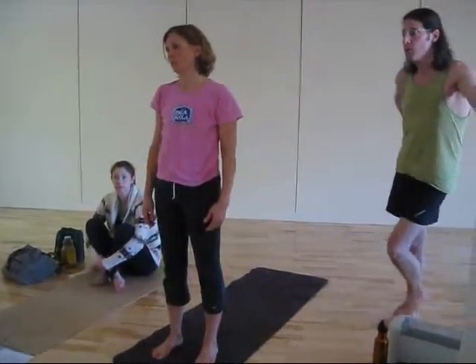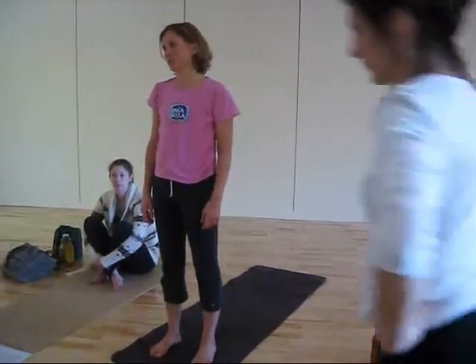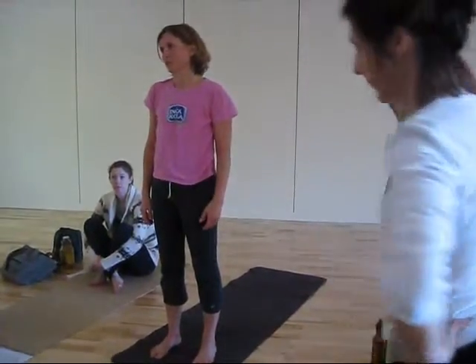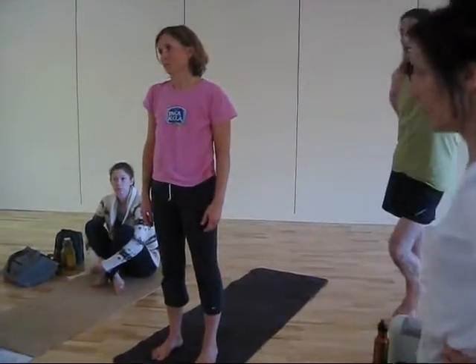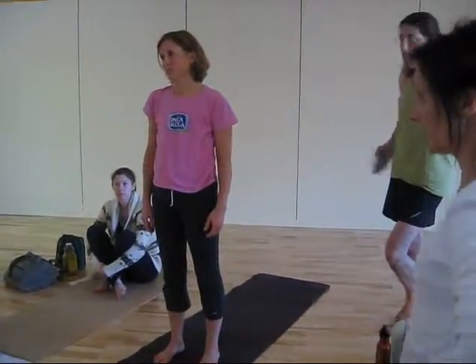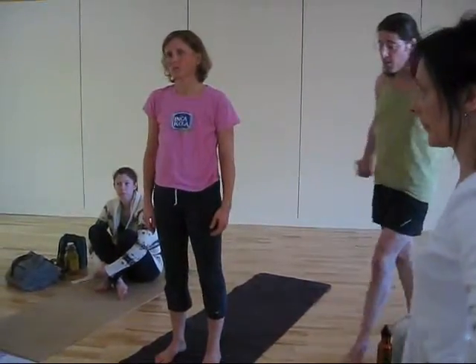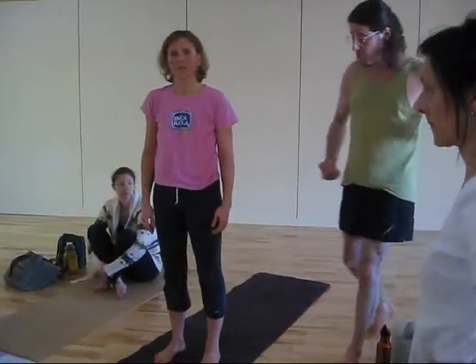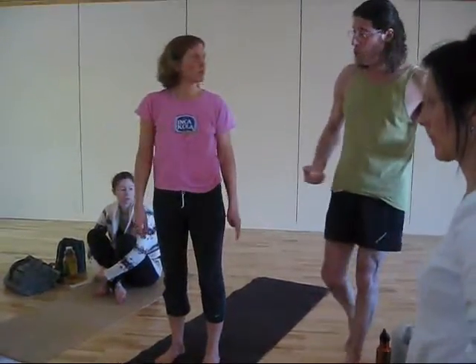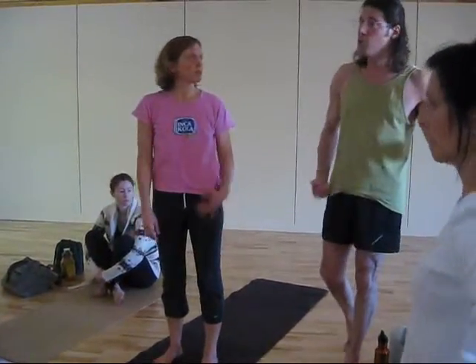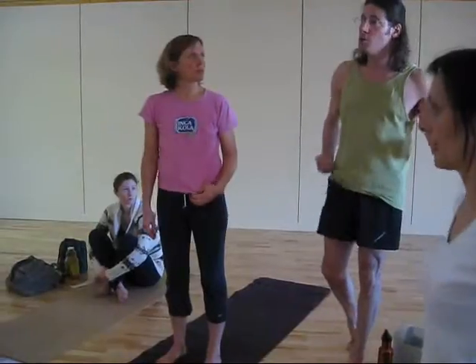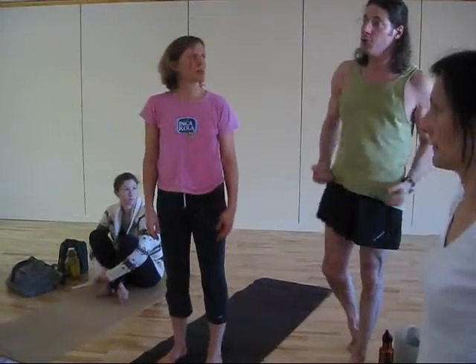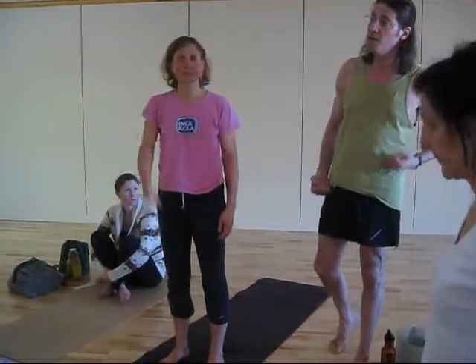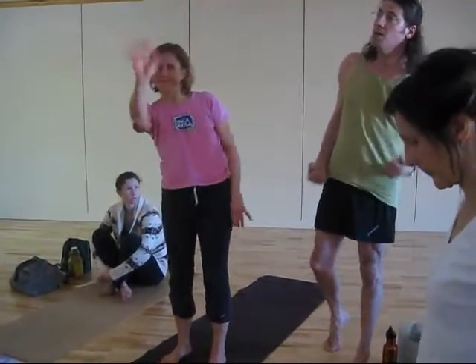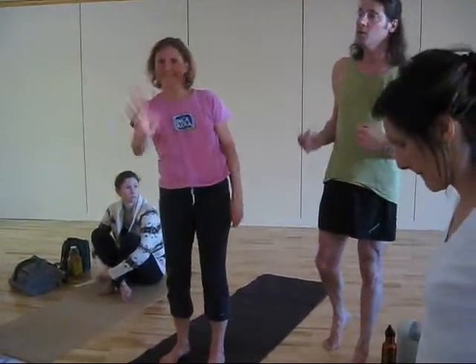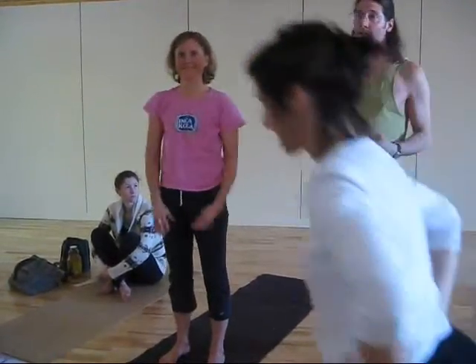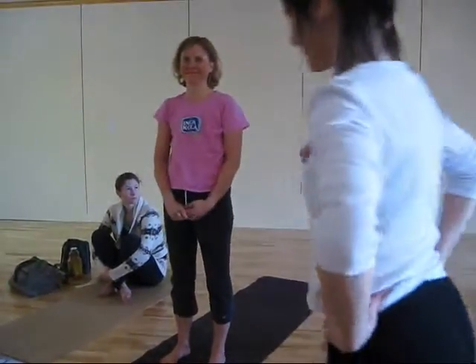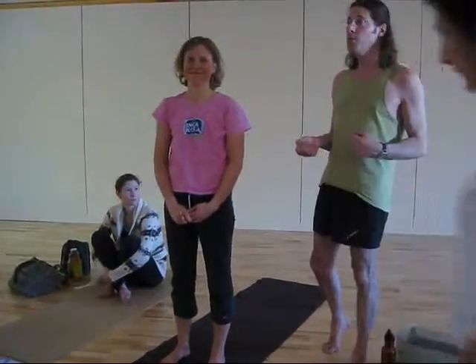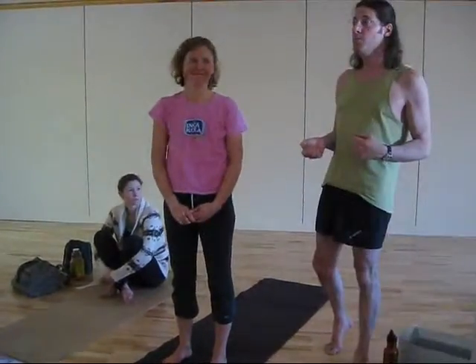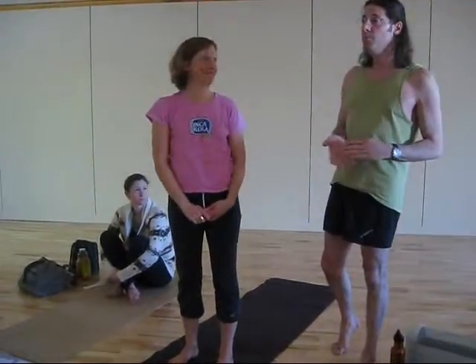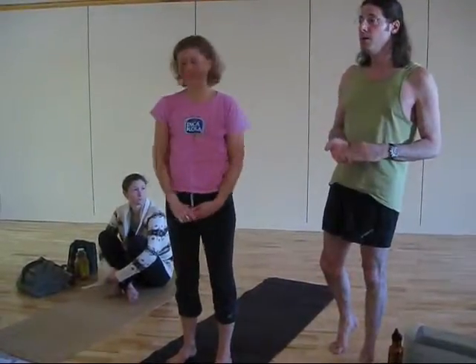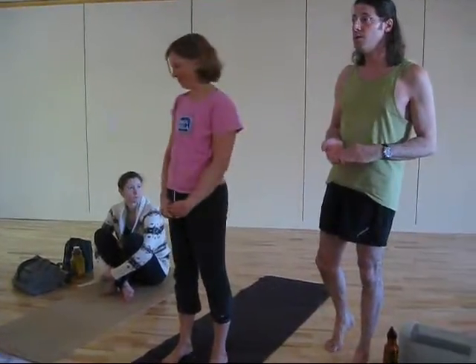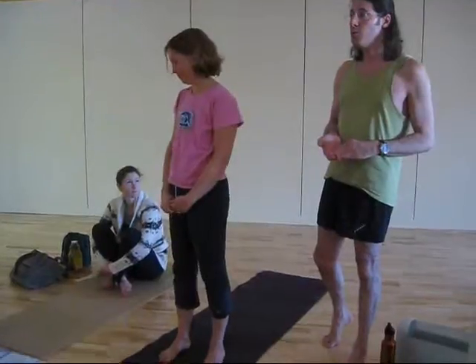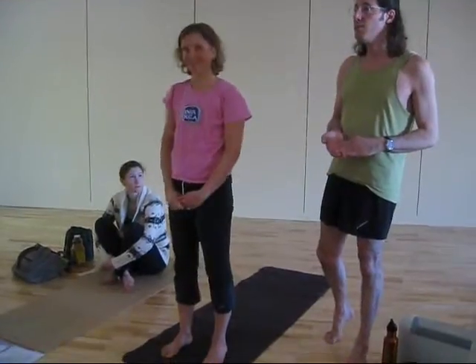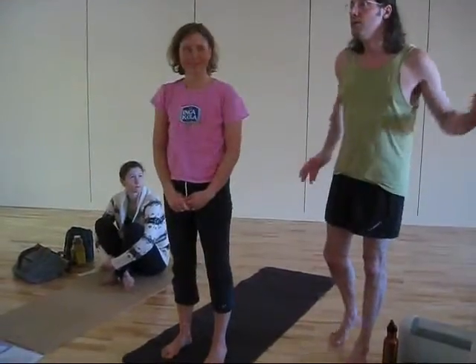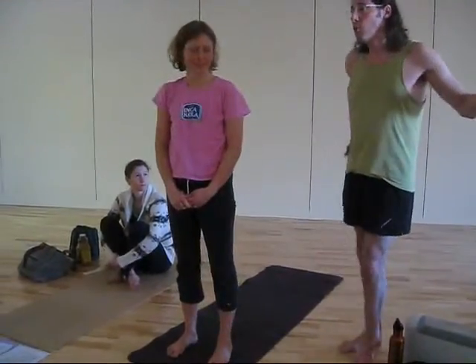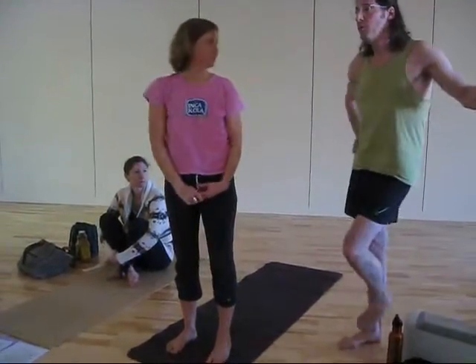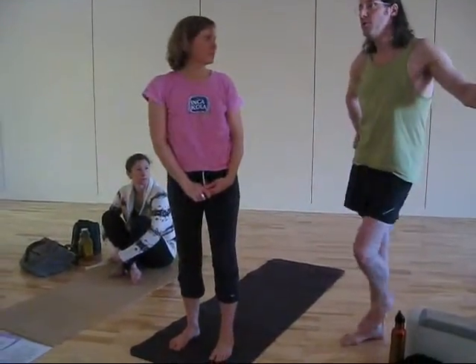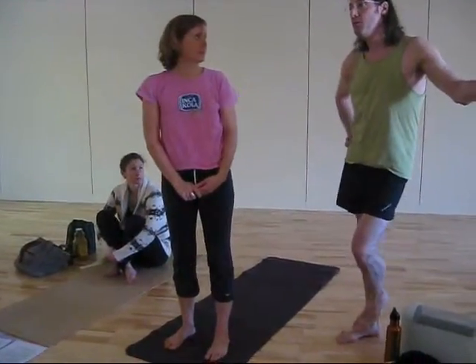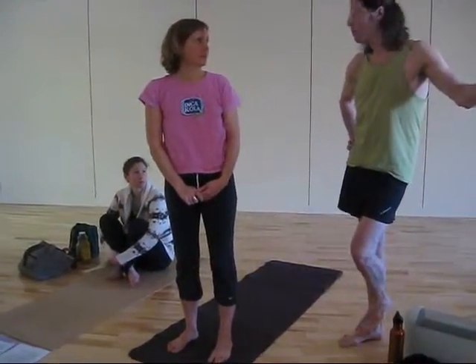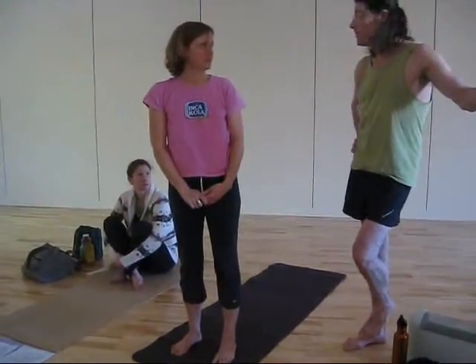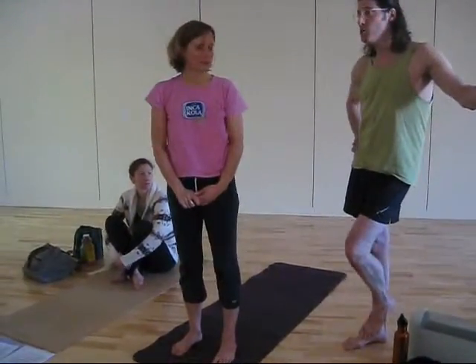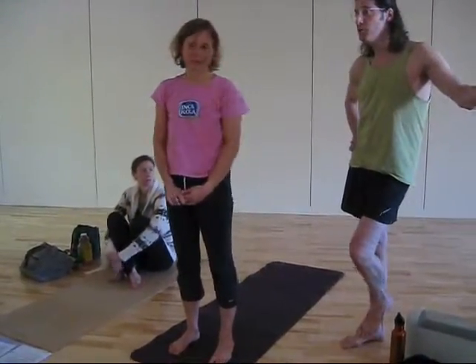That's why I start with that. It gets the front body open and gets you all juiced up through here. Then you can begin to work on Warrior I with a little more accuracy and a little more warm-up. It's much, much healthier for you.